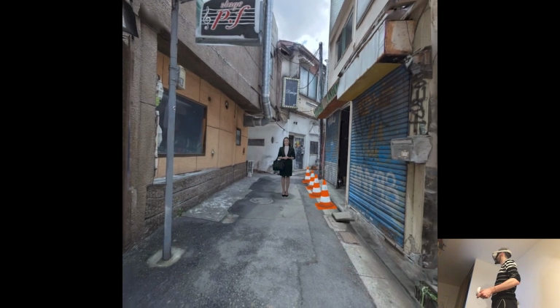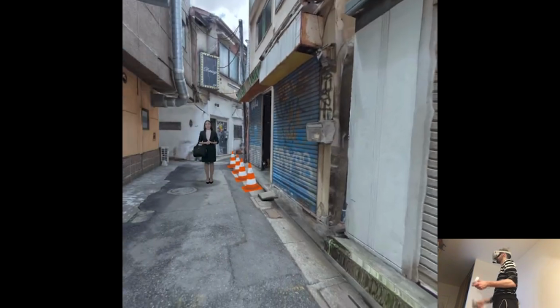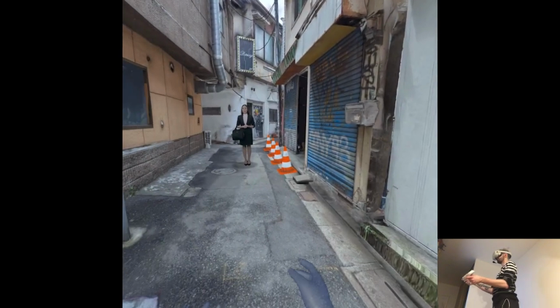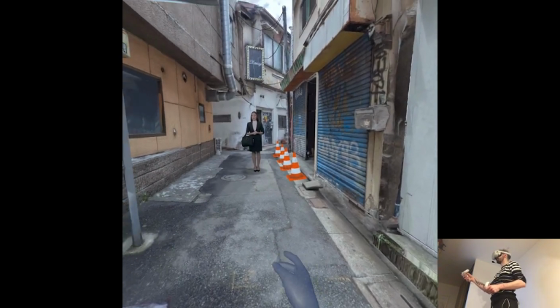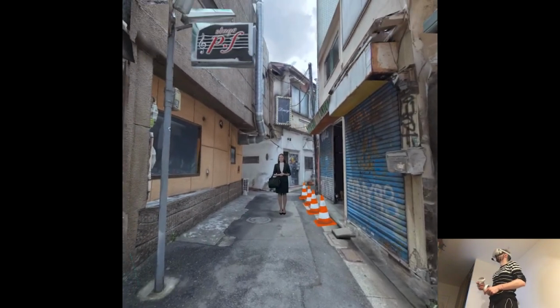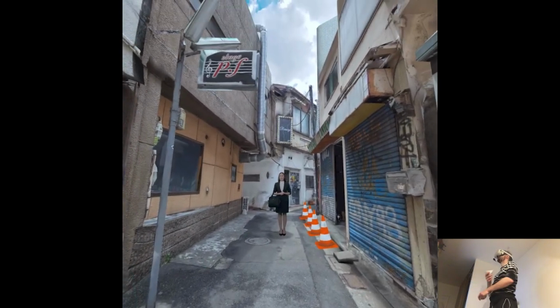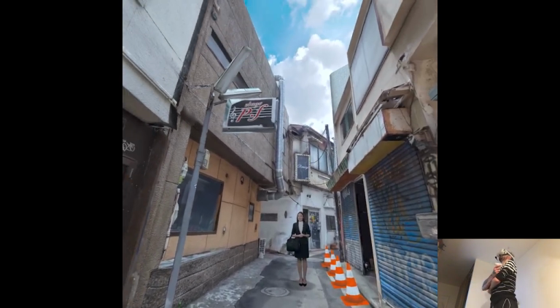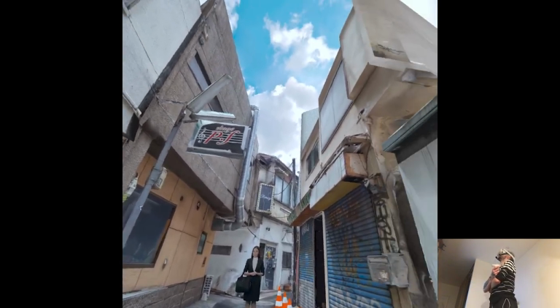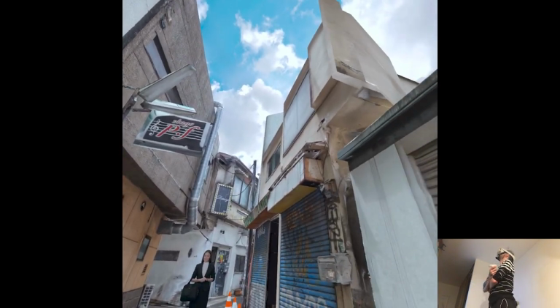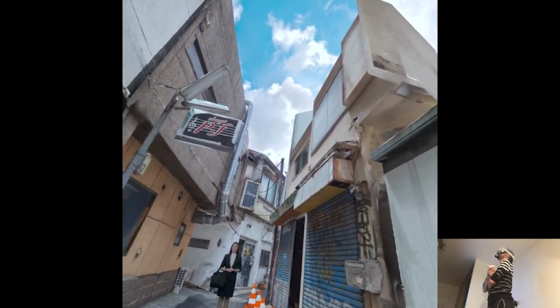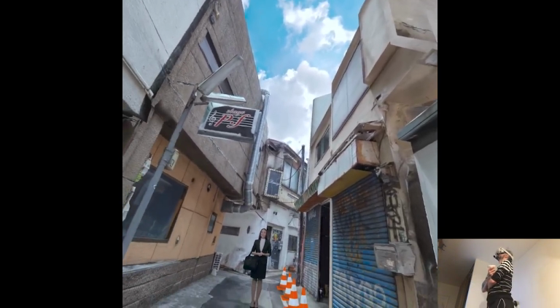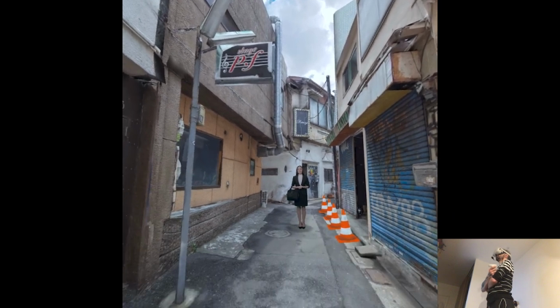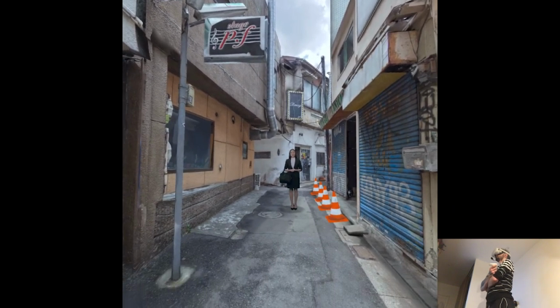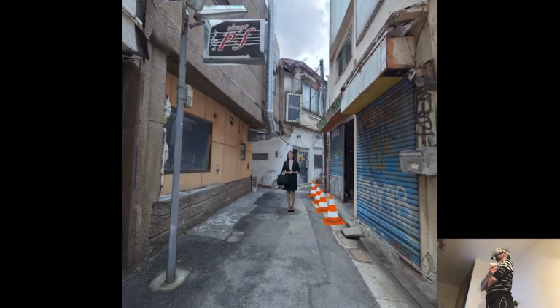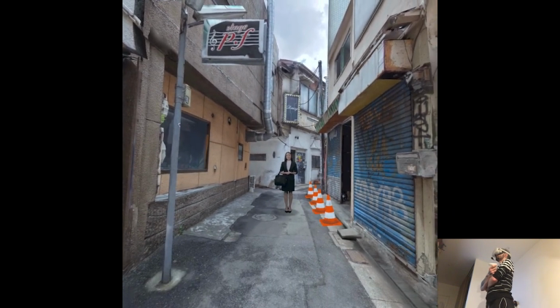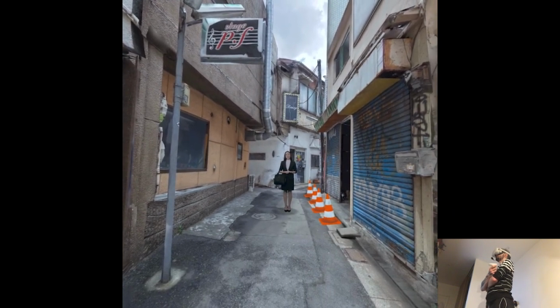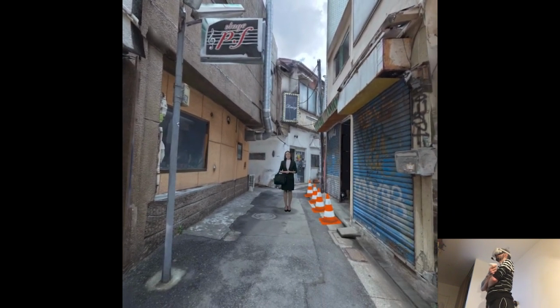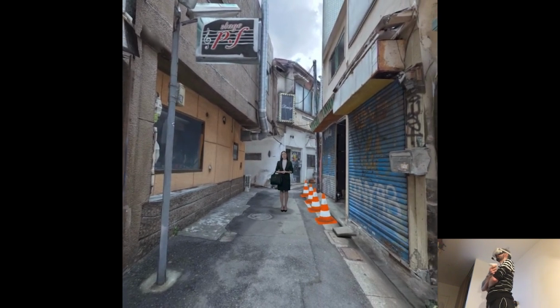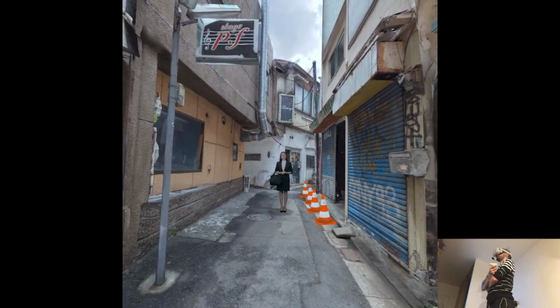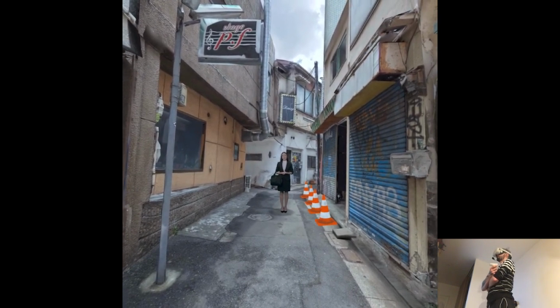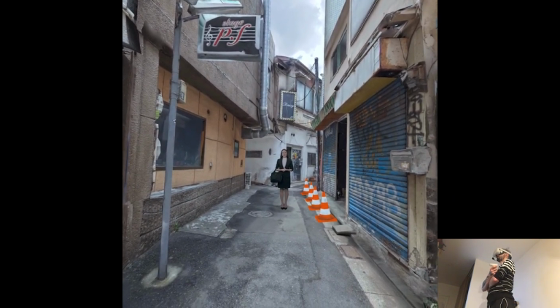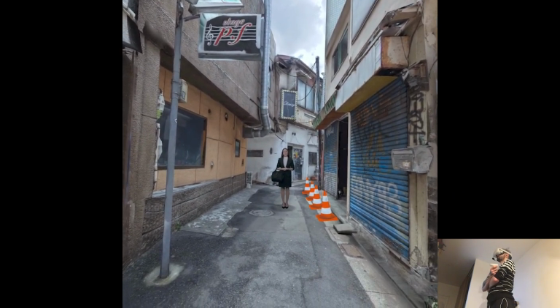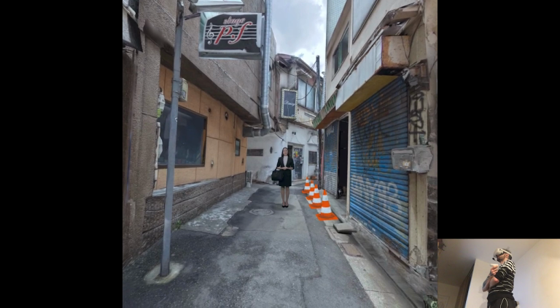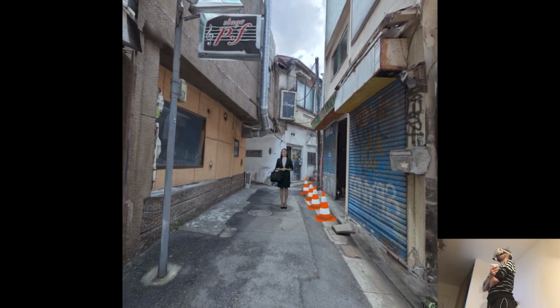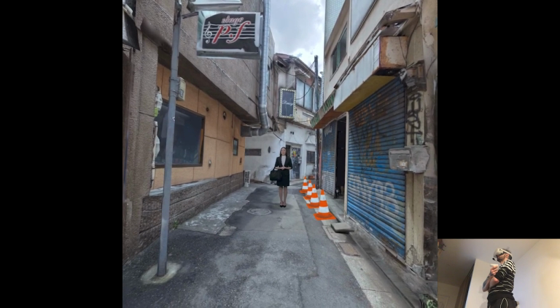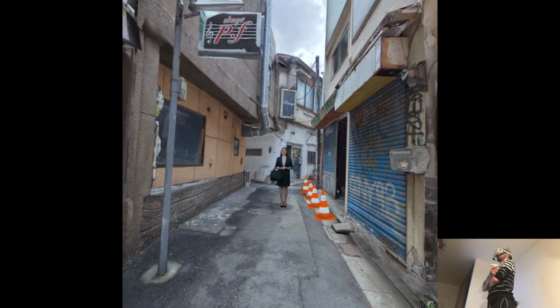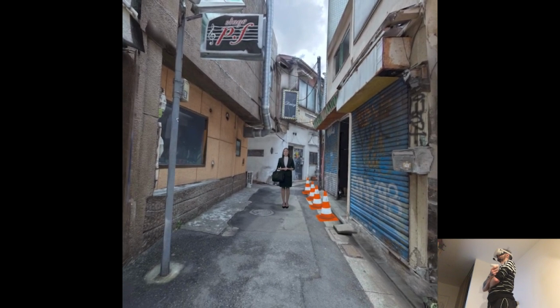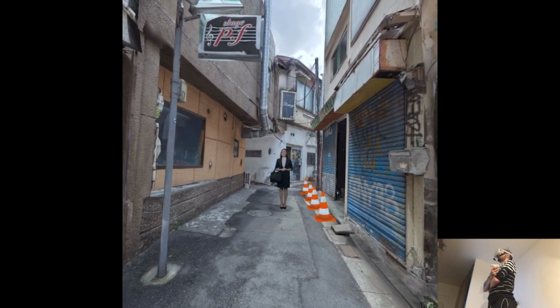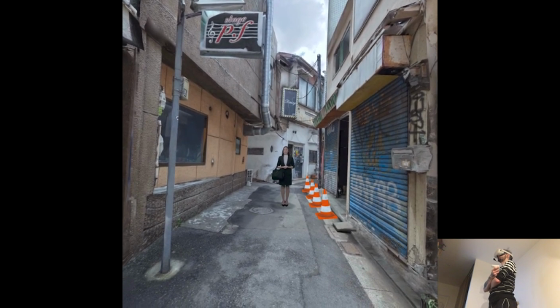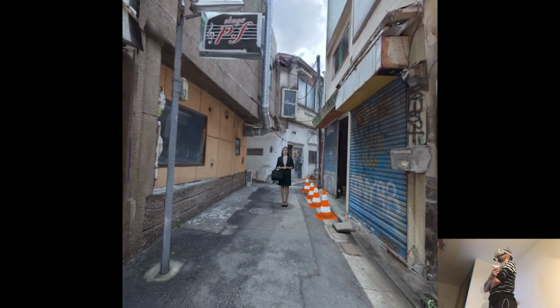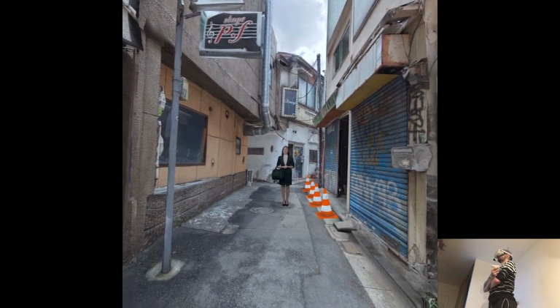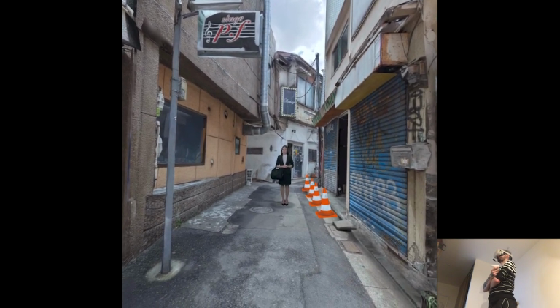Remembering bygone years when Japan was rapidly growing, there is a real joy in discovering places that have survived urban redevelopment. Visiting these alleys provides a window into Tokyo's urban transformation and how these houses and buildings survived the construction boom.